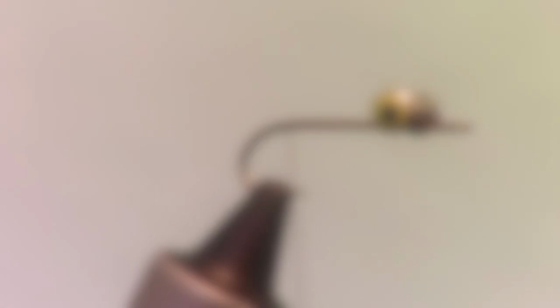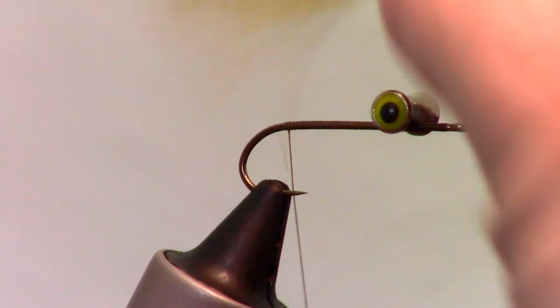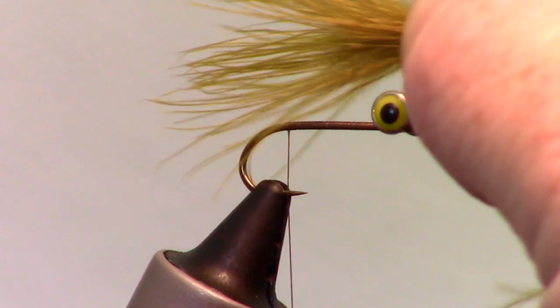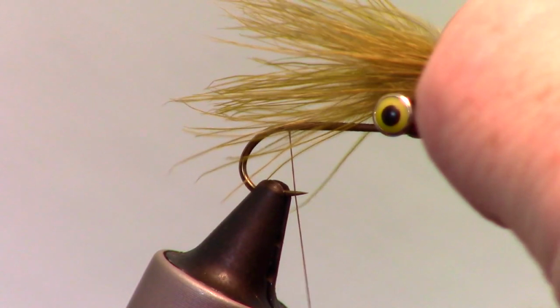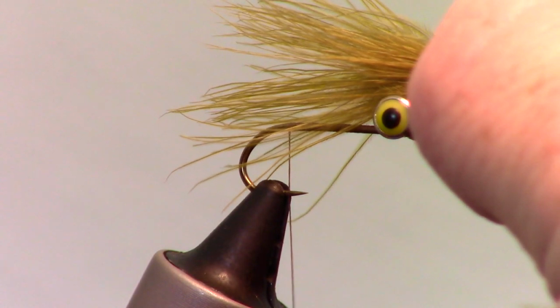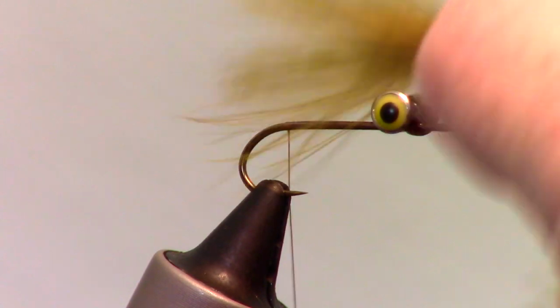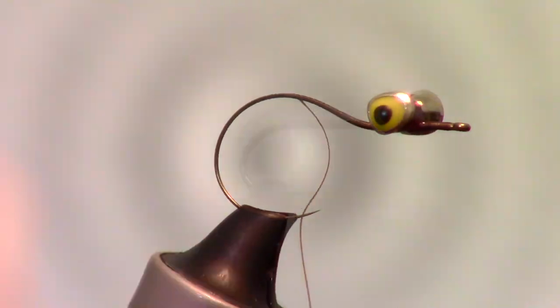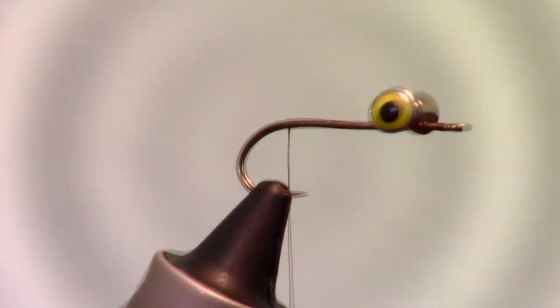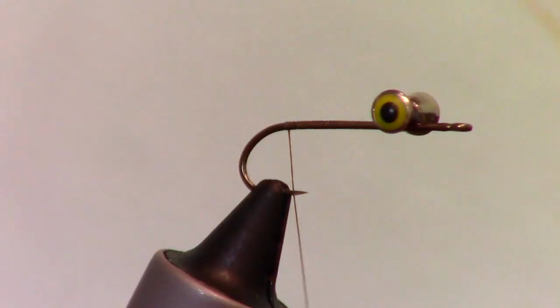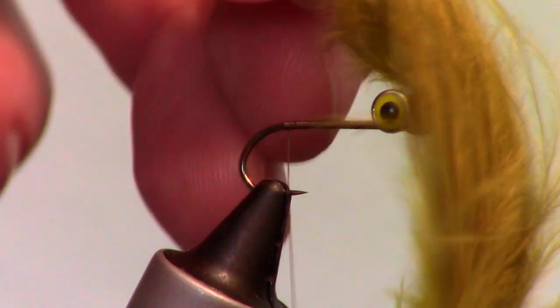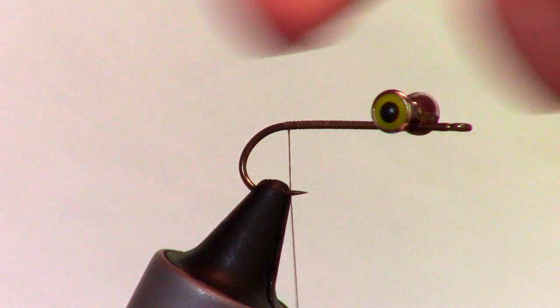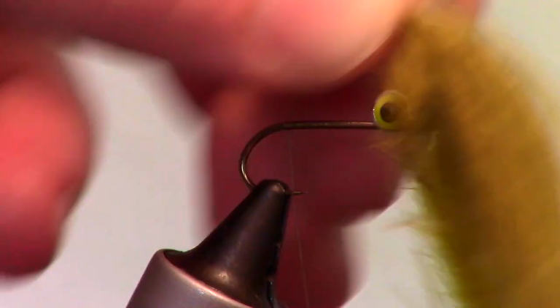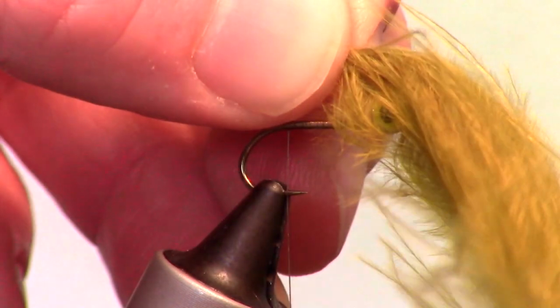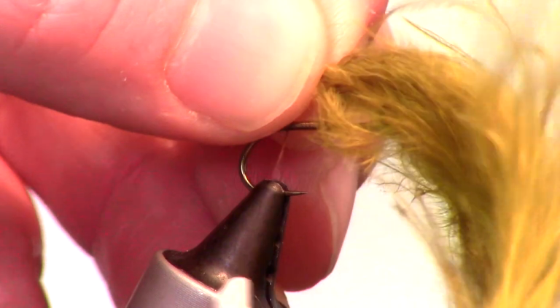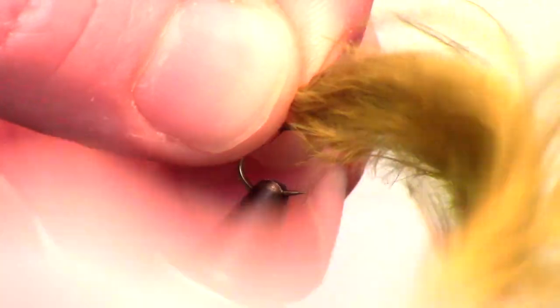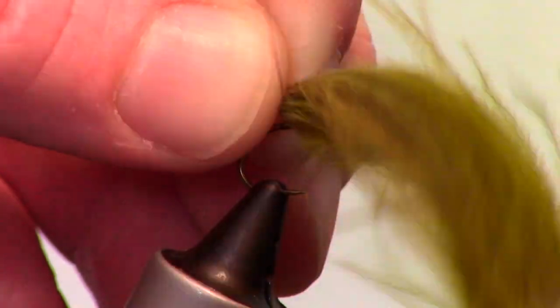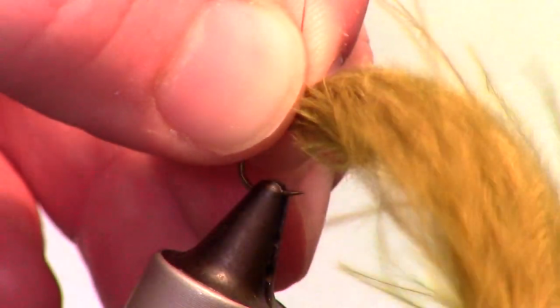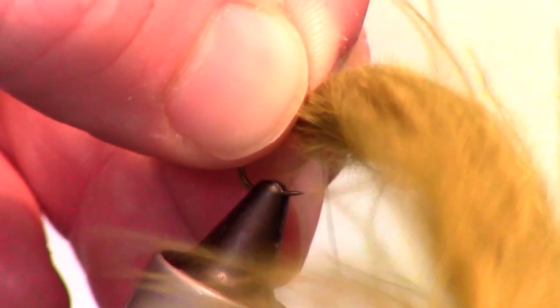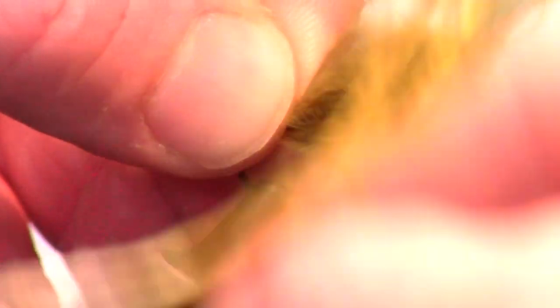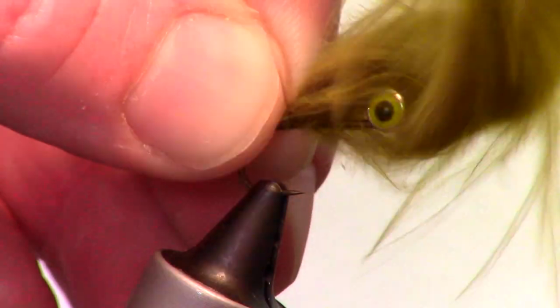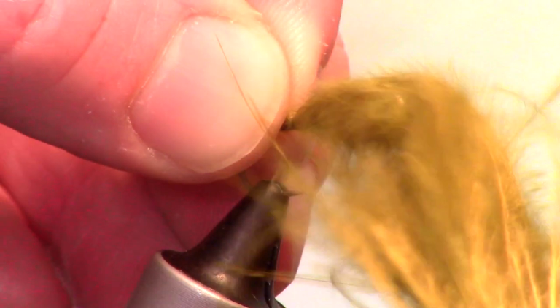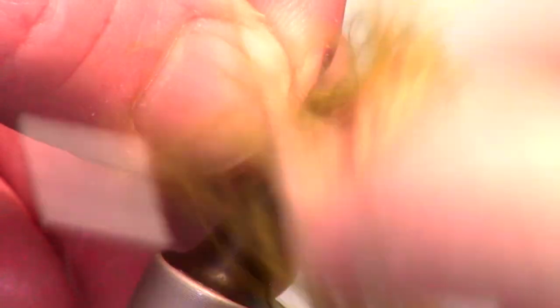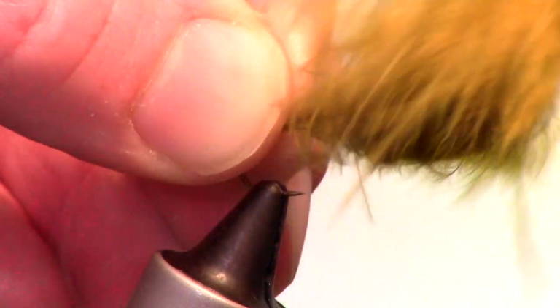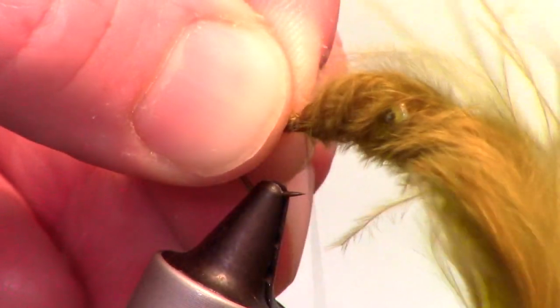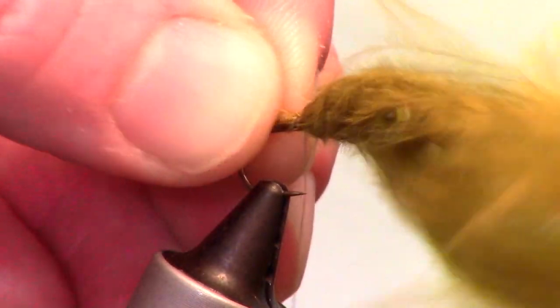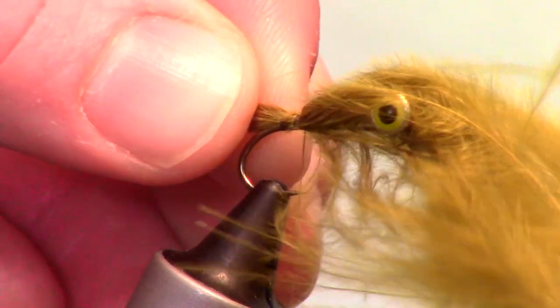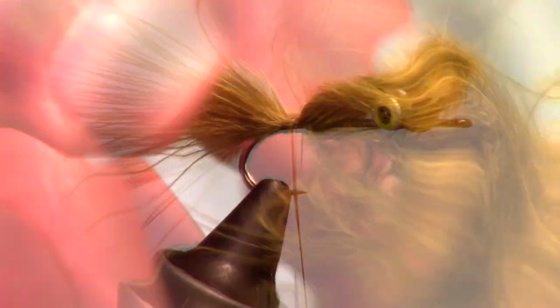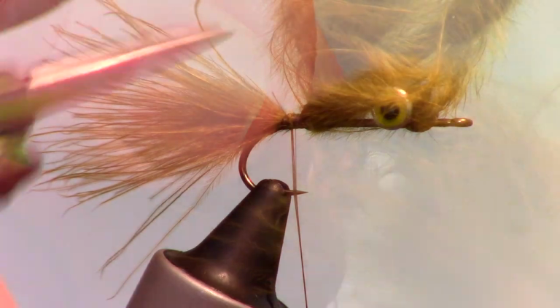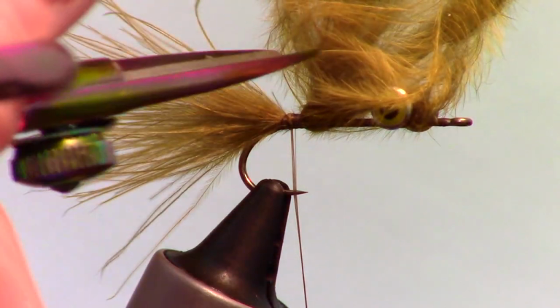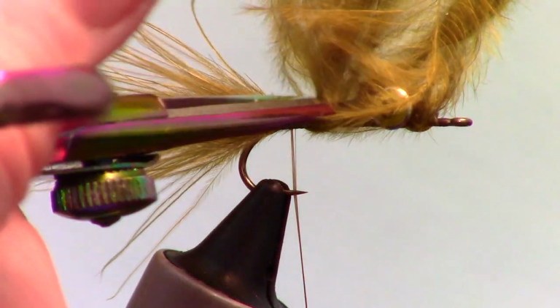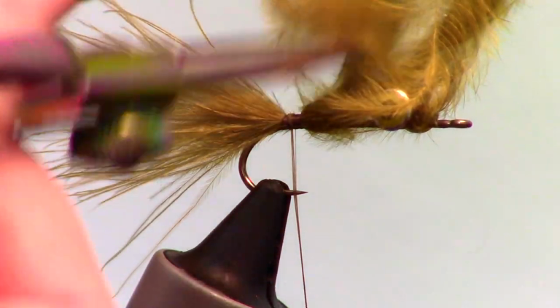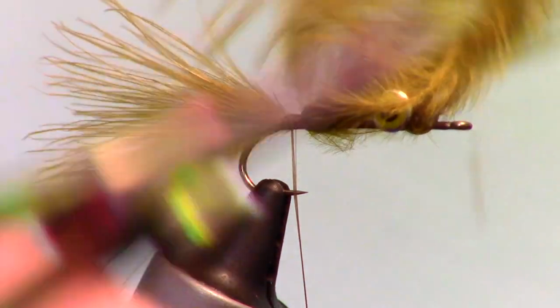Now measure out a marabou quill to about the length of the hook shank. Then switch hands at the measurement and tie the marabou in at the base of the hook with some tight wraps, and clip off the extra marabou.